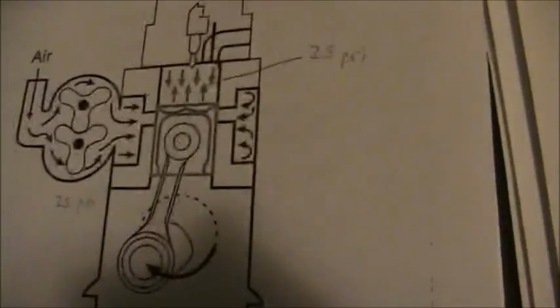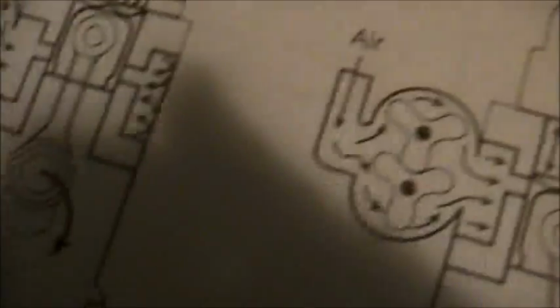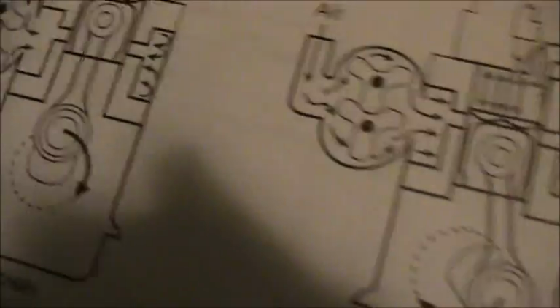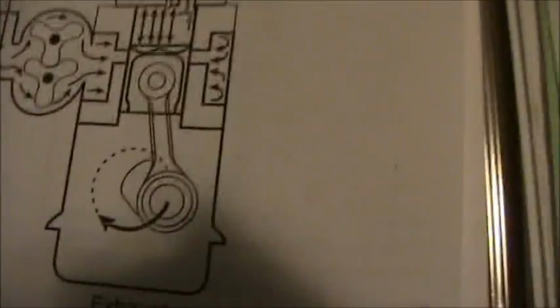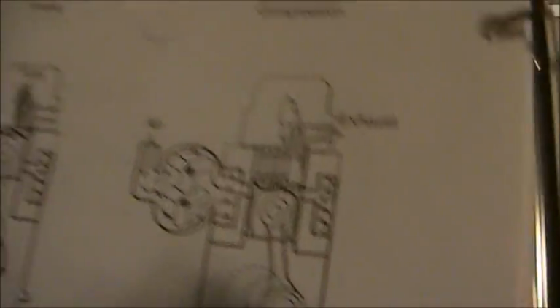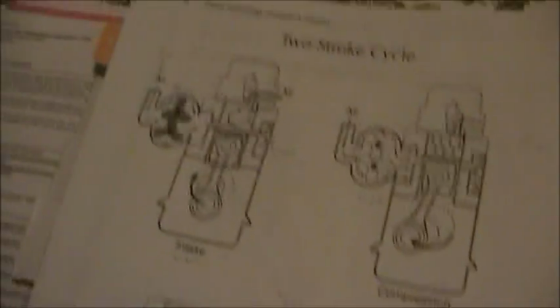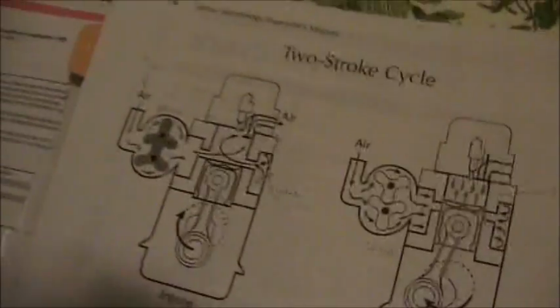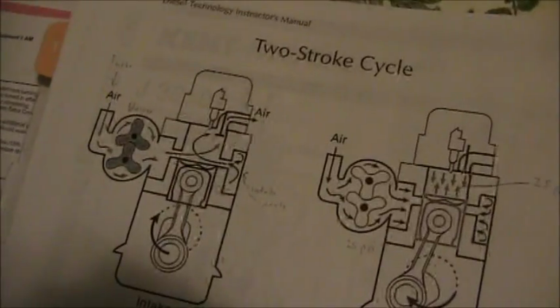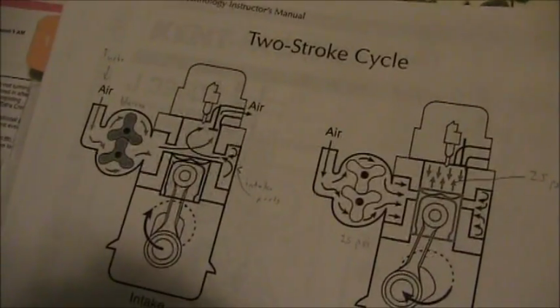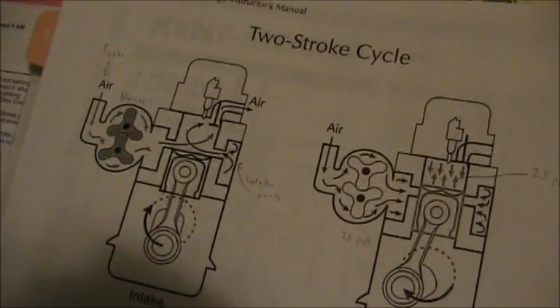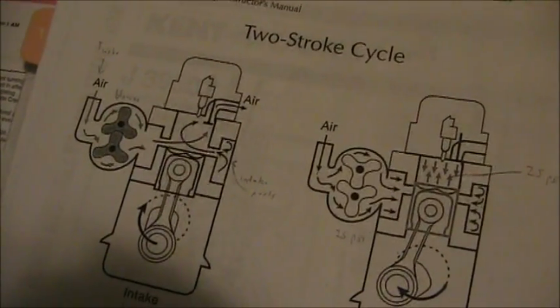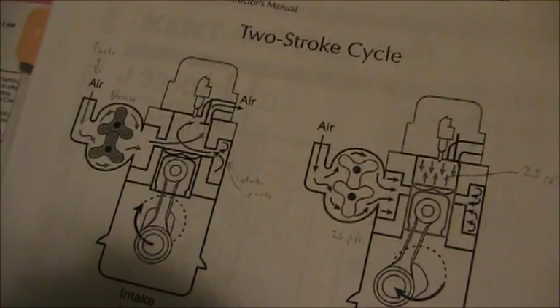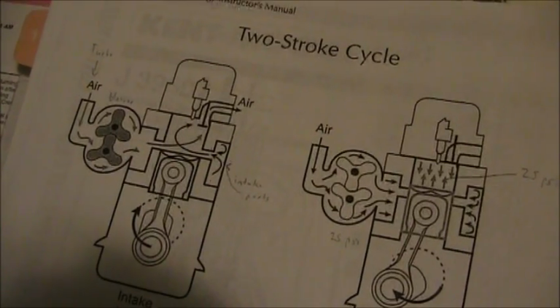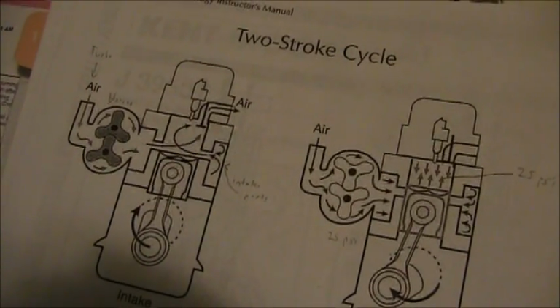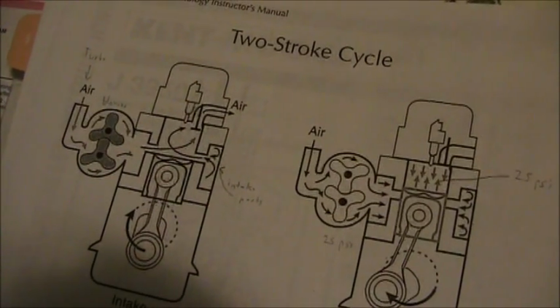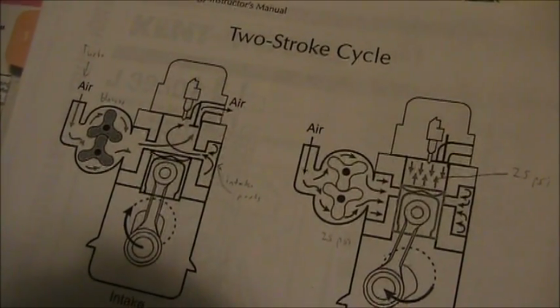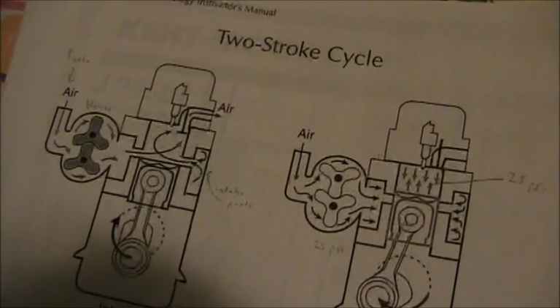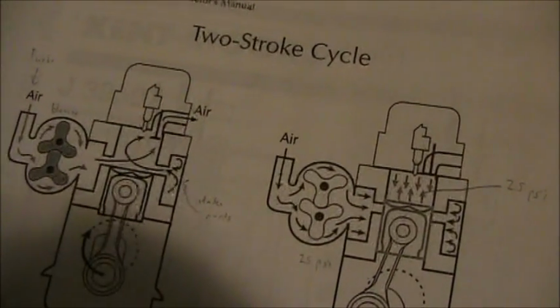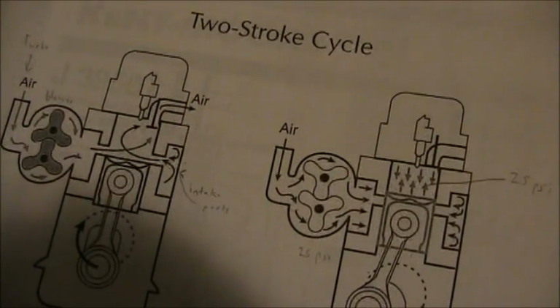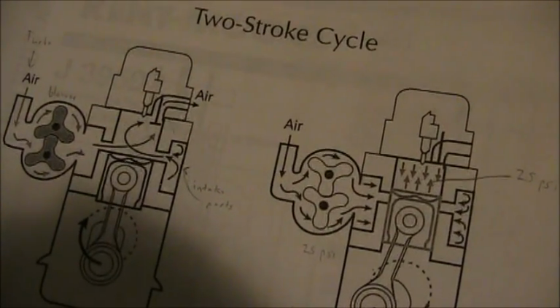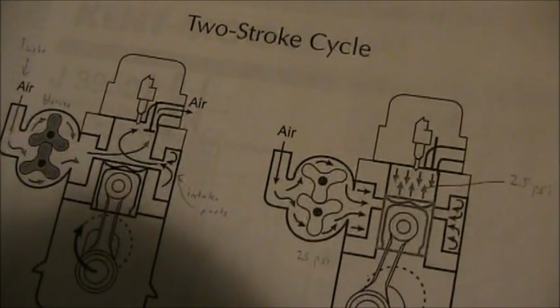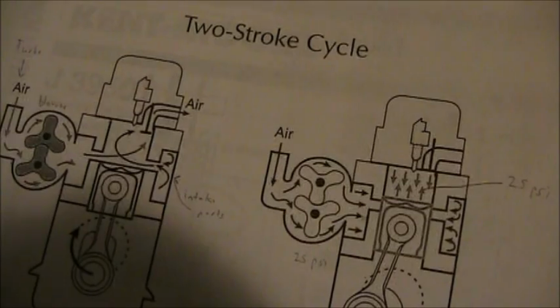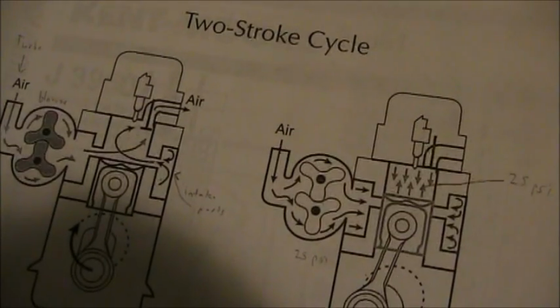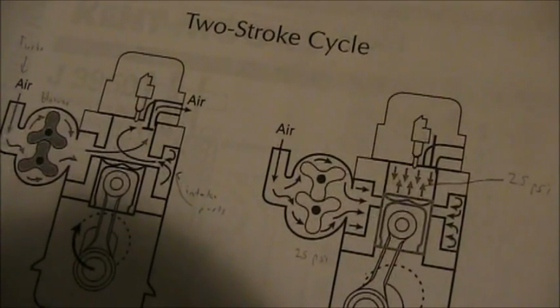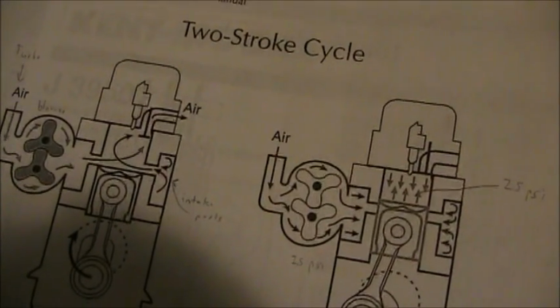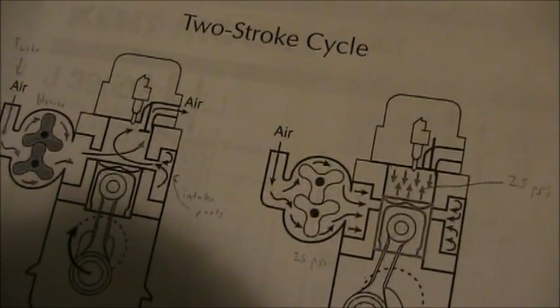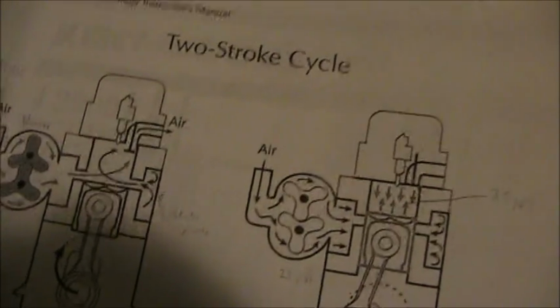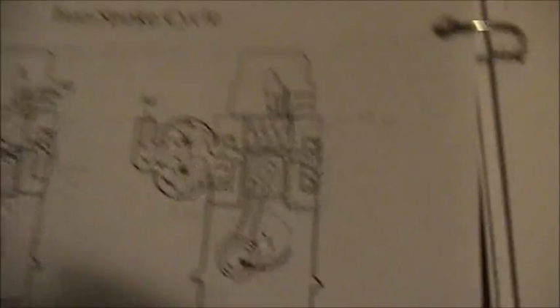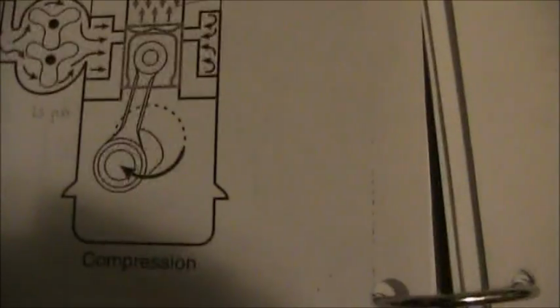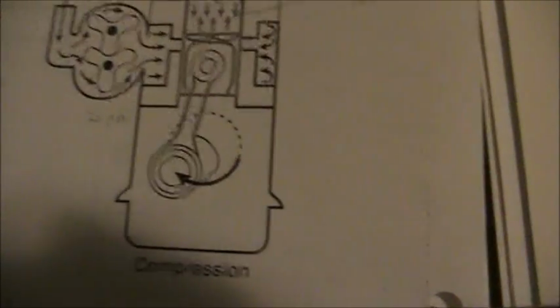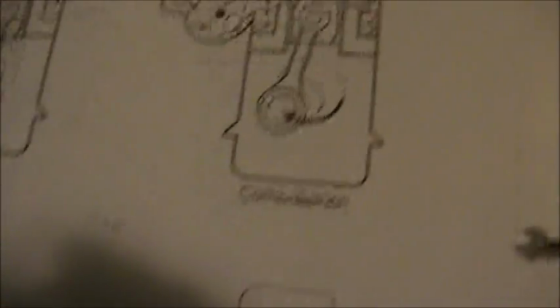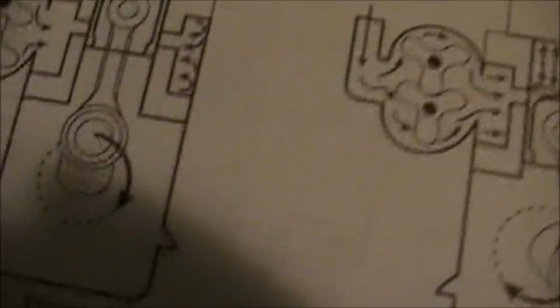These engines may sound like they rev up a lot, but they really don't. In fact, I don't think many of them will go past 2,000 RPM. They just sound like they're revving really high because it's a two-stroke engine, but that is the very basics of how one runs.